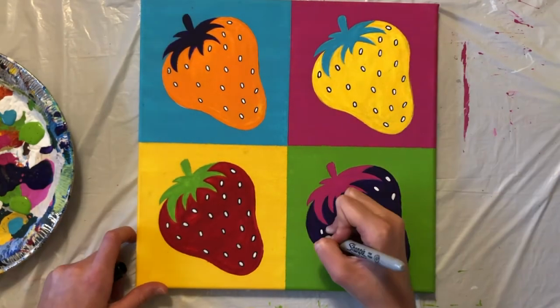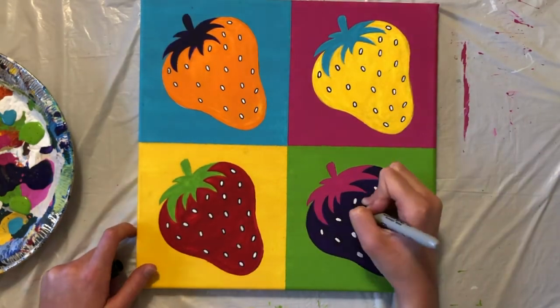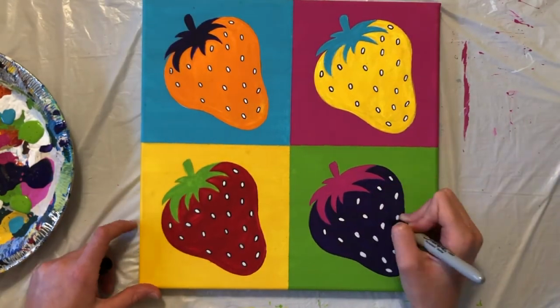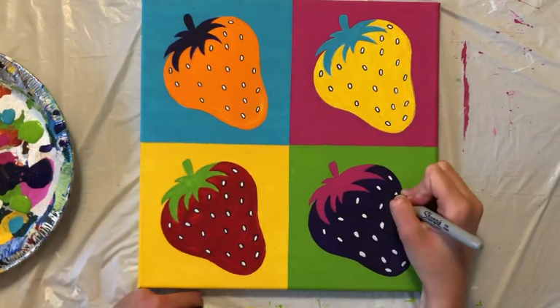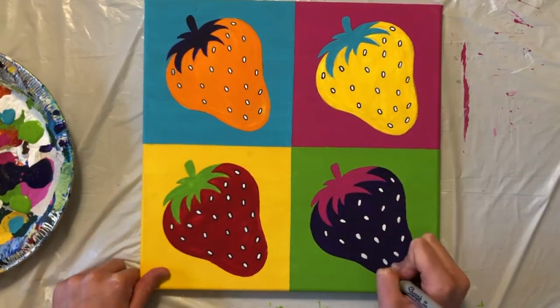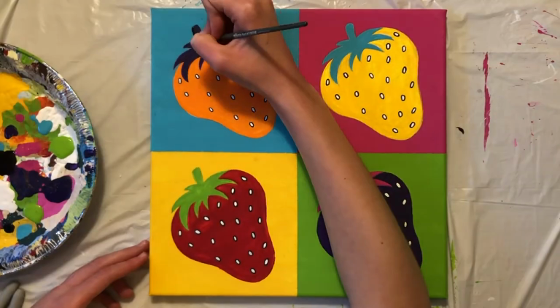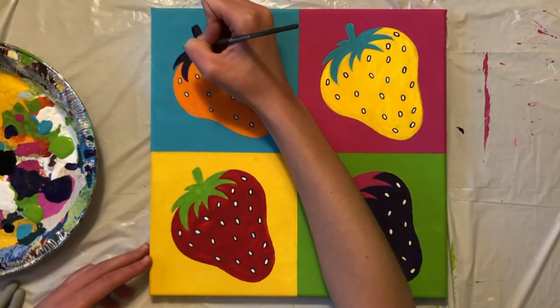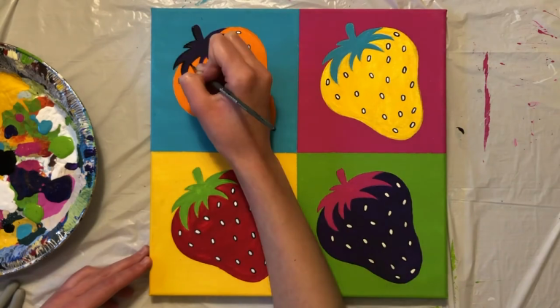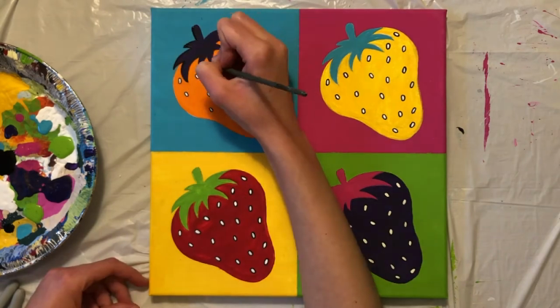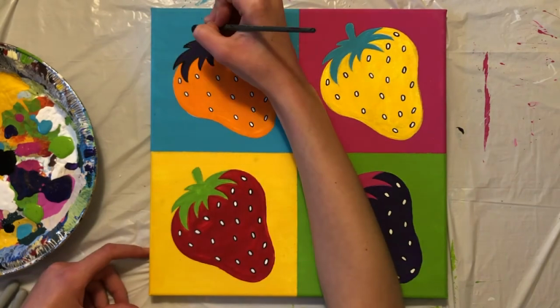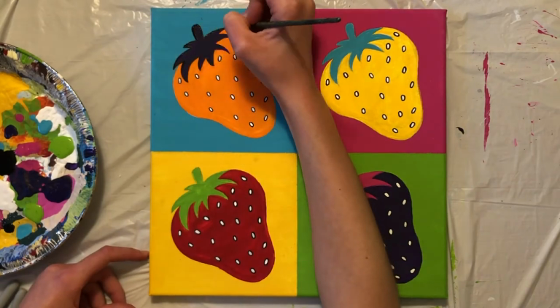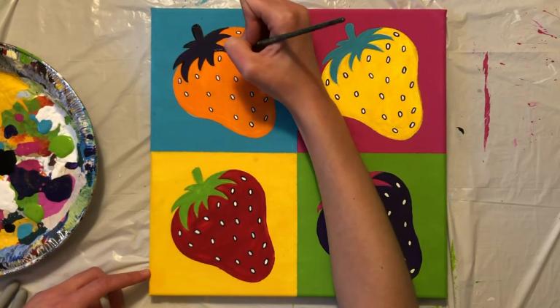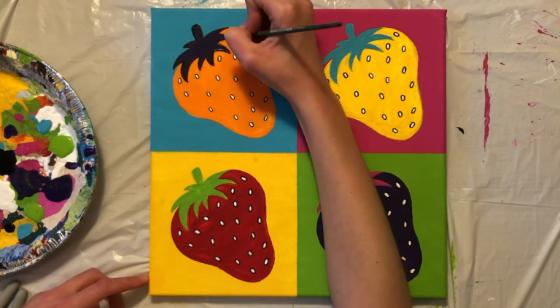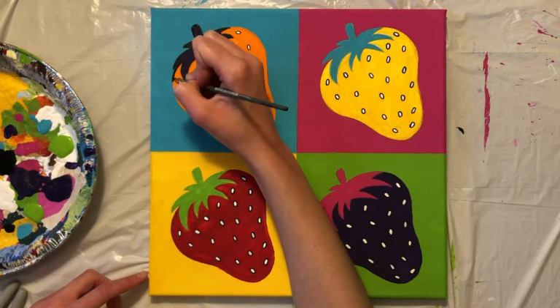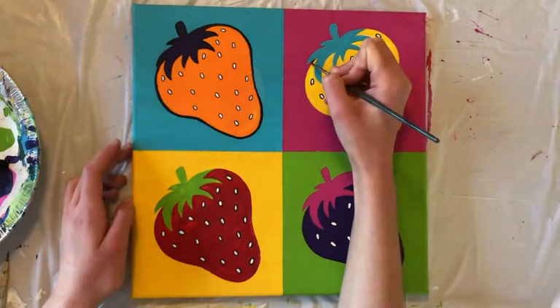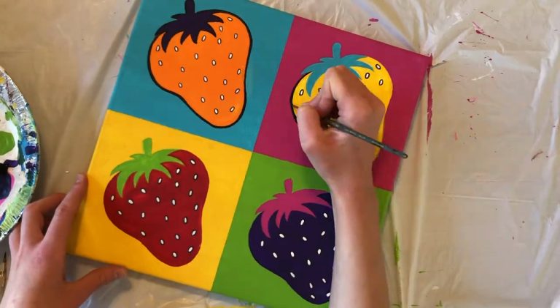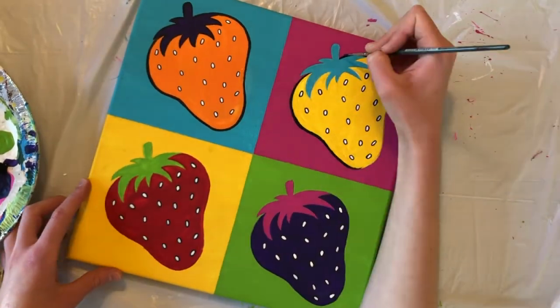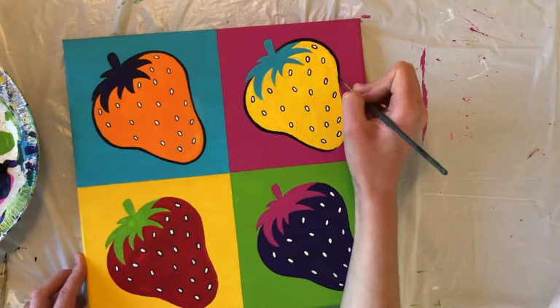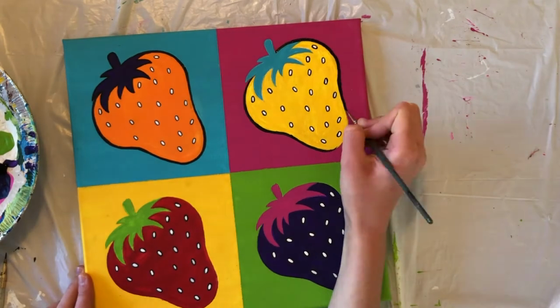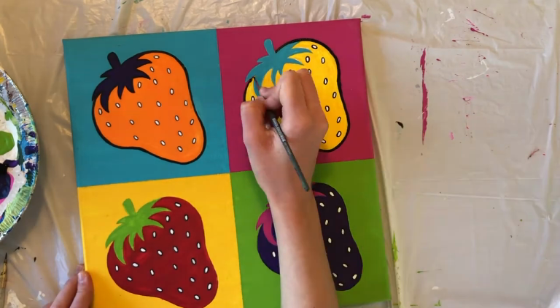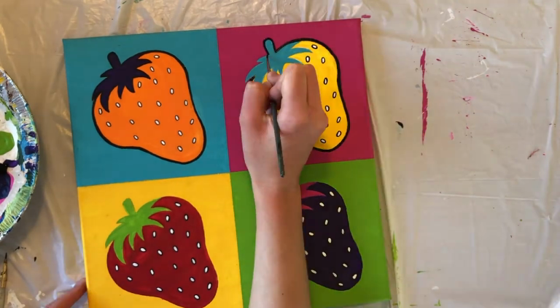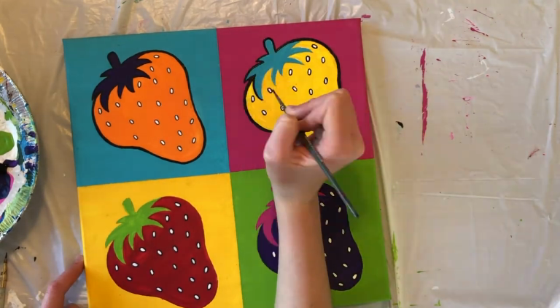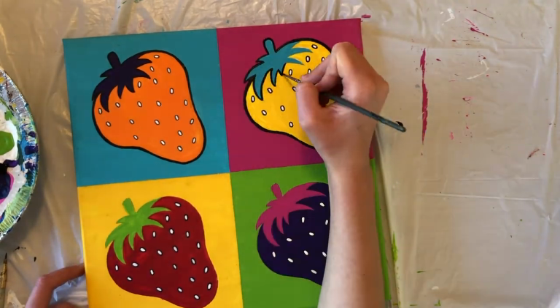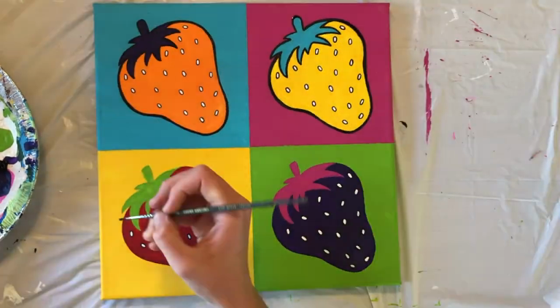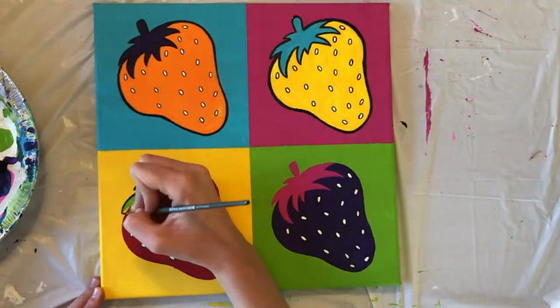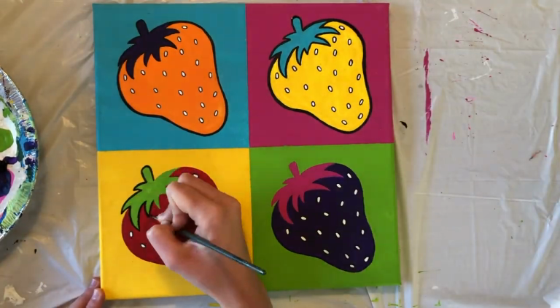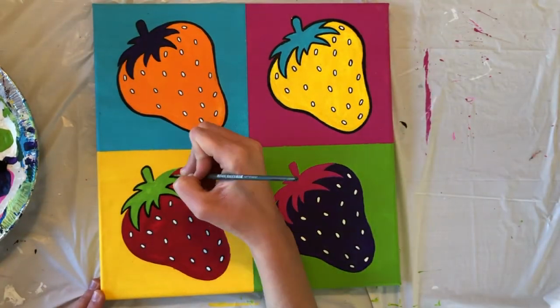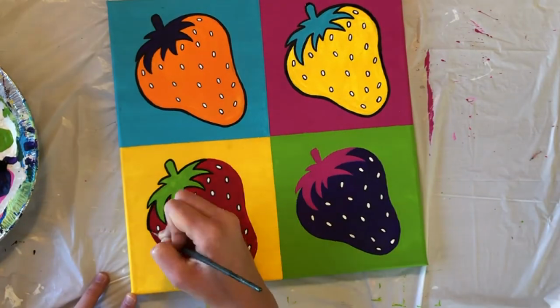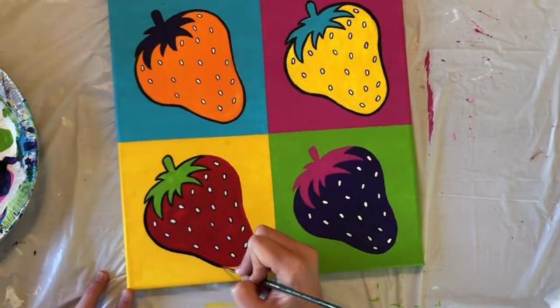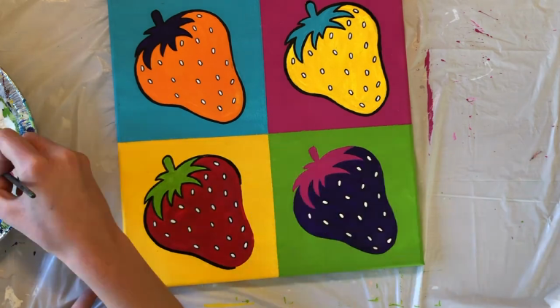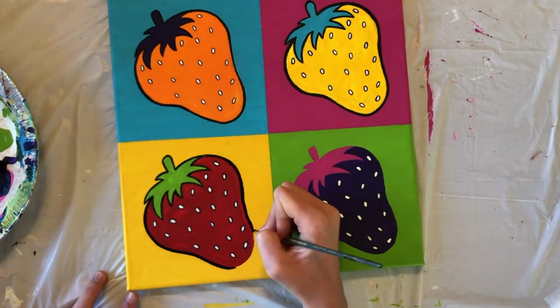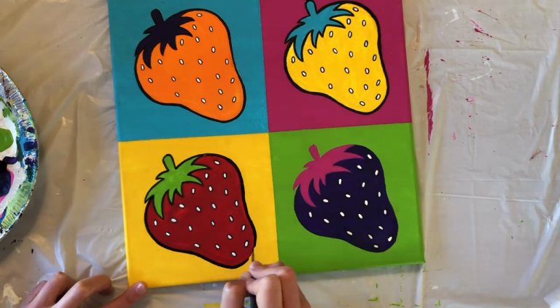After we've finished outlining the seeds, we'll outline our berries with black paint. You could use a sharpie for this part as well, but I decided on a thin brush because I wanted the outline to be a bit thicker. Be sure to trace around the berries themselves, as well as the stem and leaves on each.